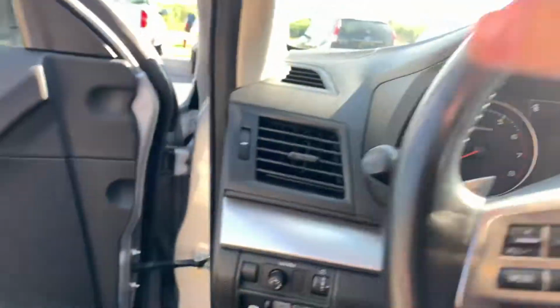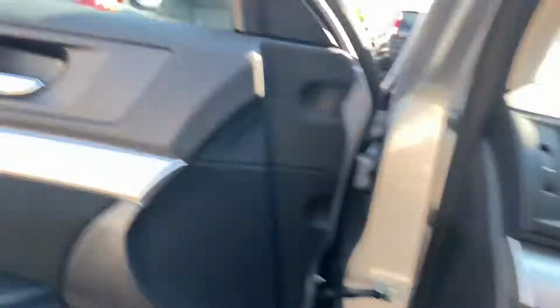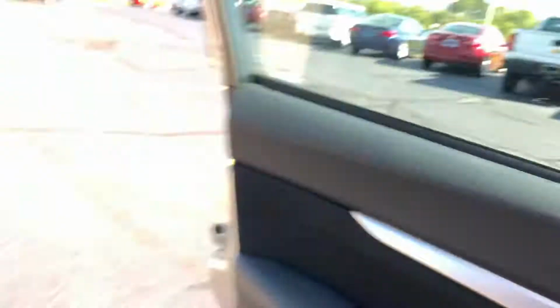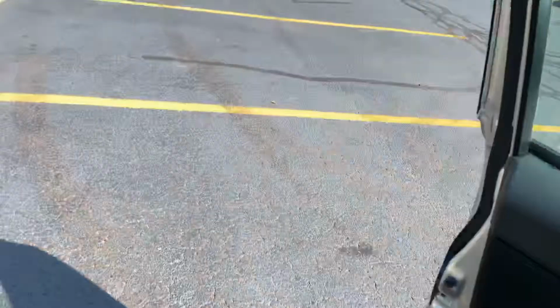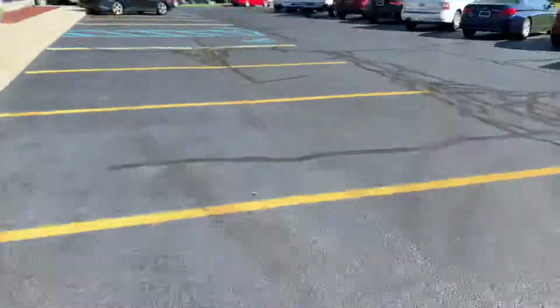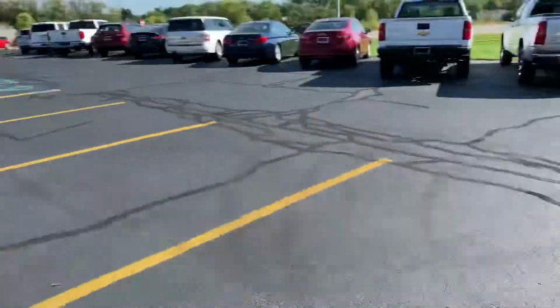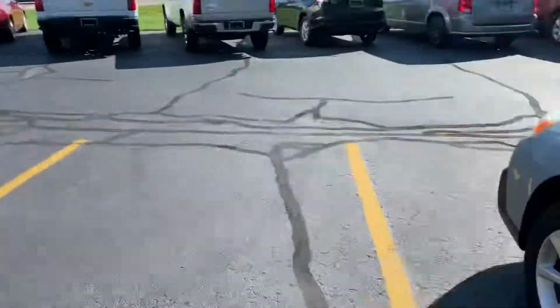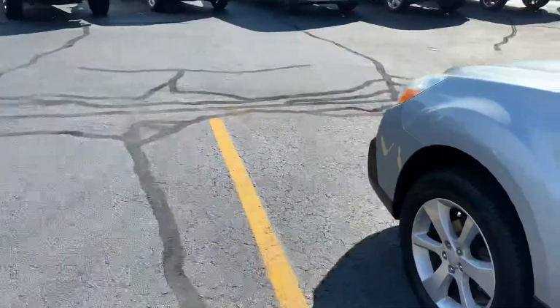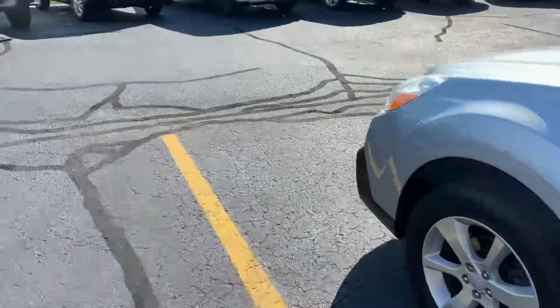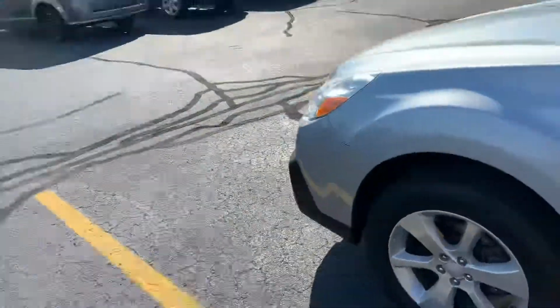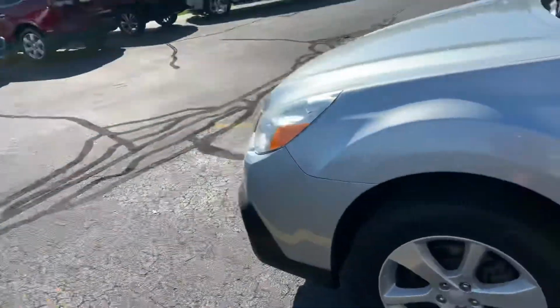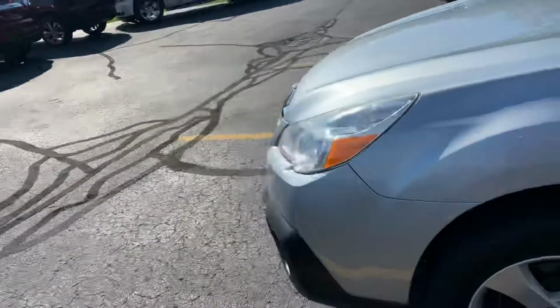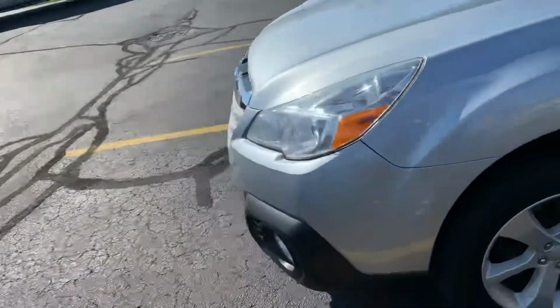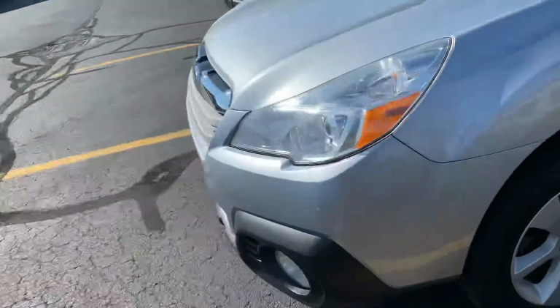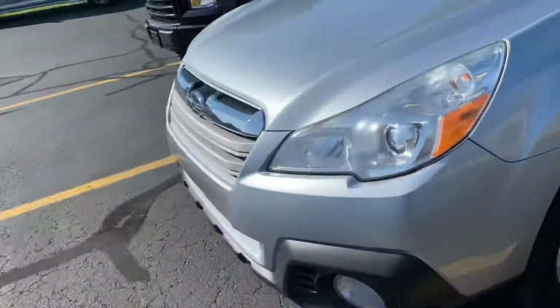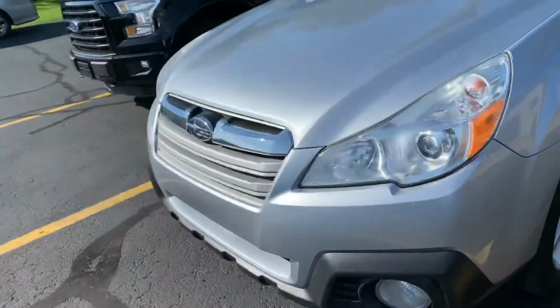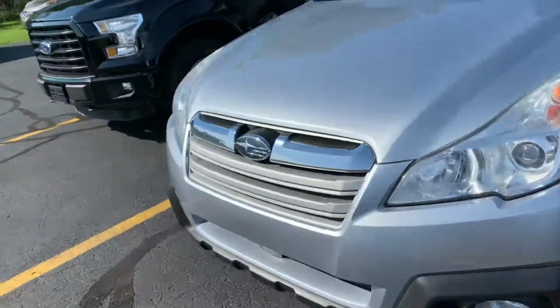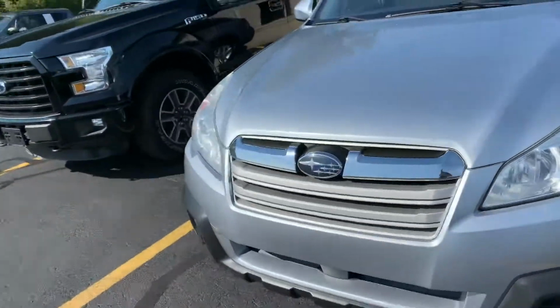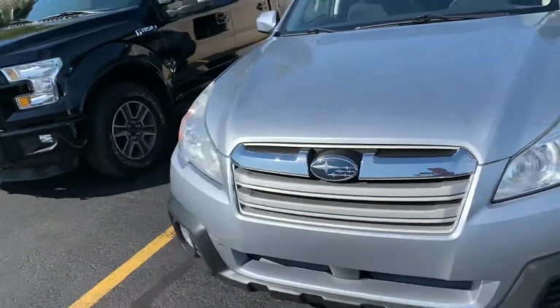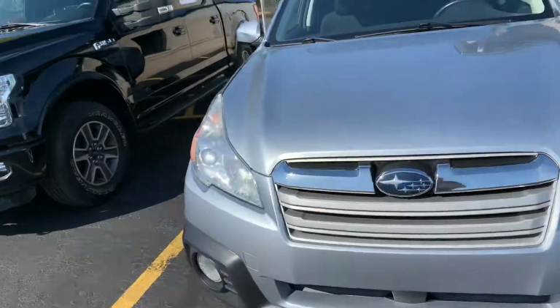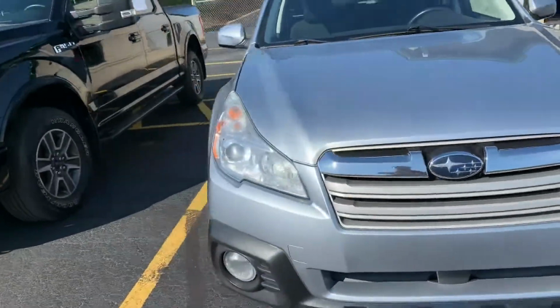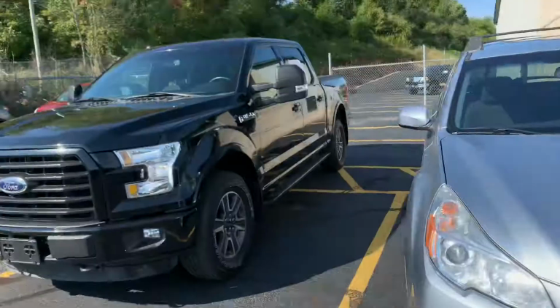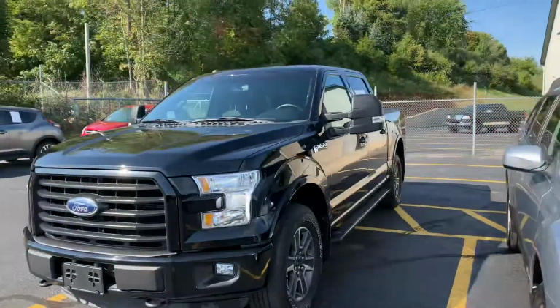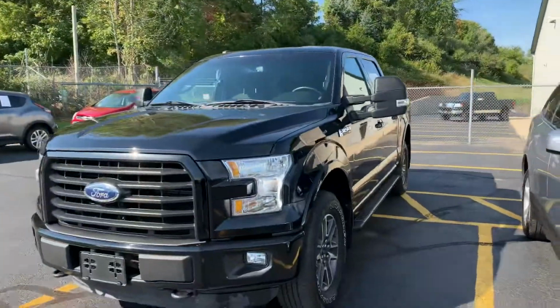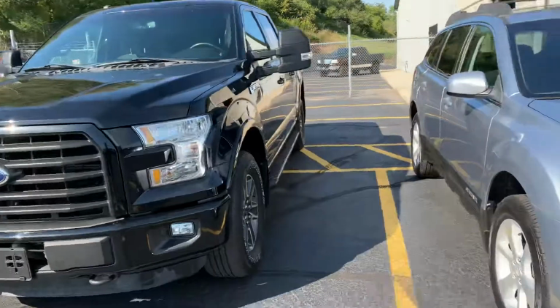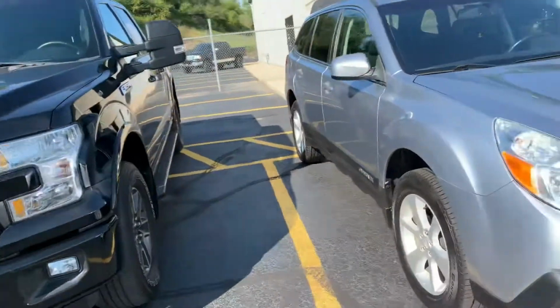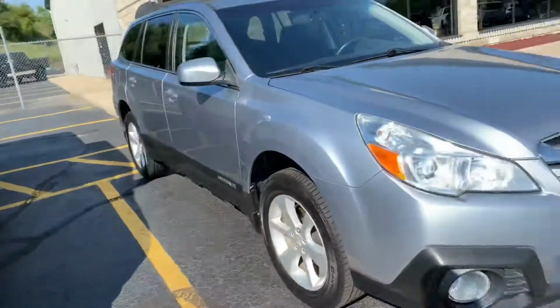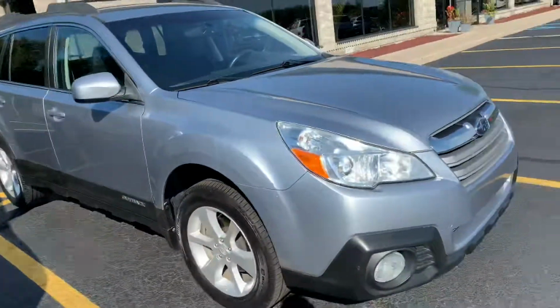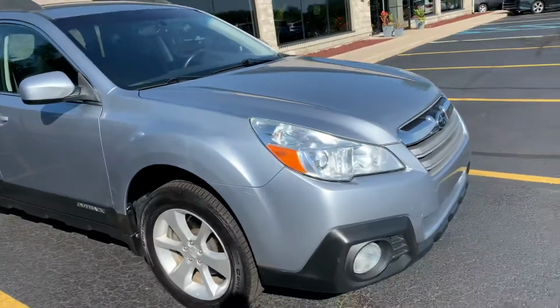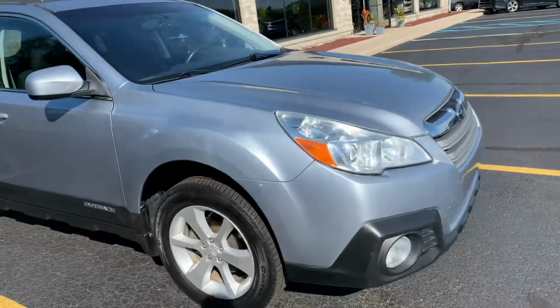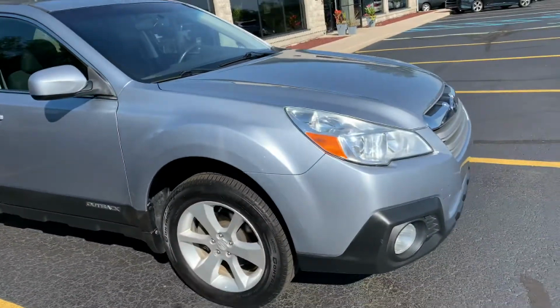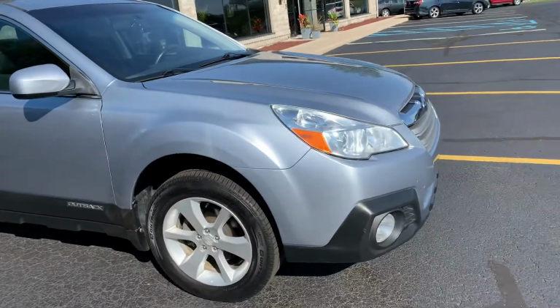What they did with these Outbacks is this has an asymmetrical all-wheel drive system, so you get tons of grip. It basically drives like a pickup truck, like our F-150 here. But it's a family sedan, station wagon.